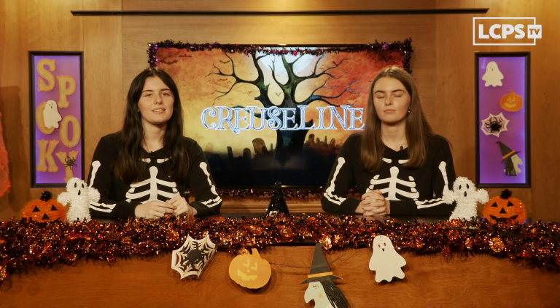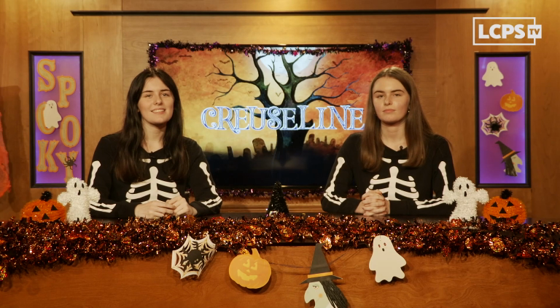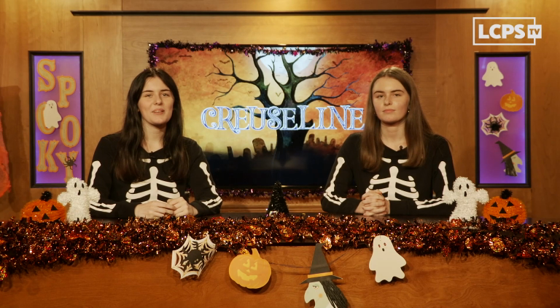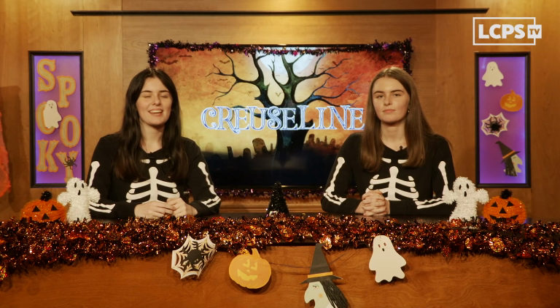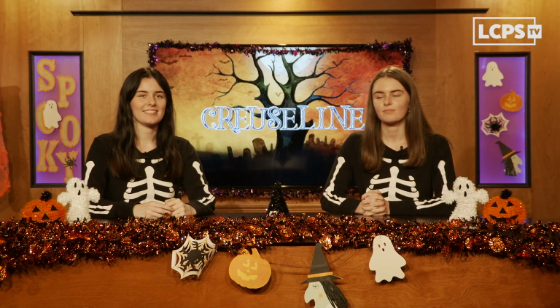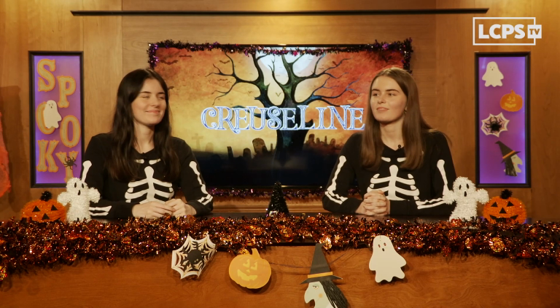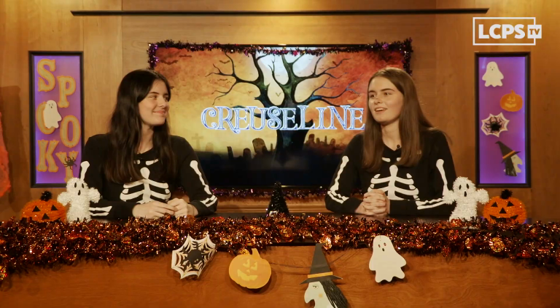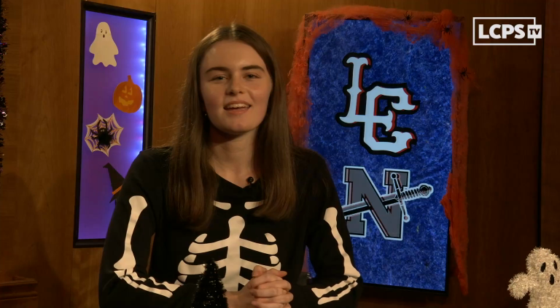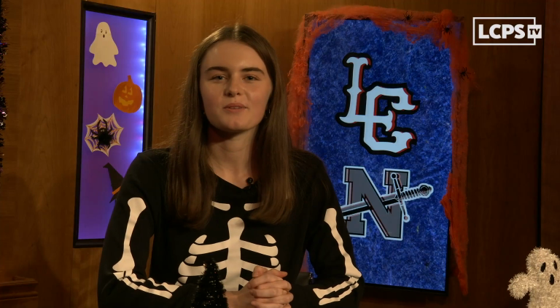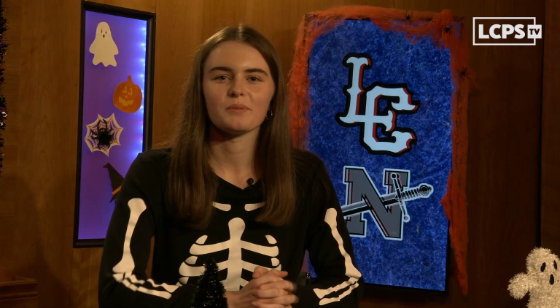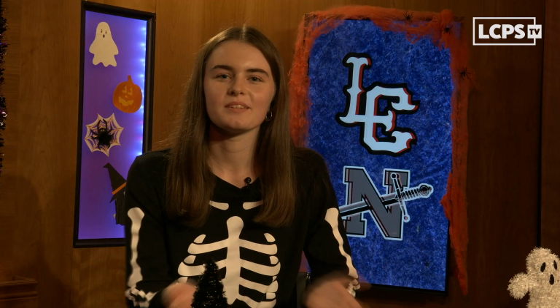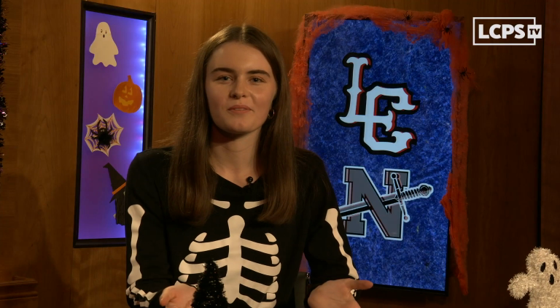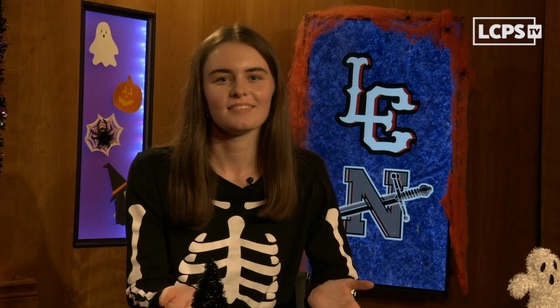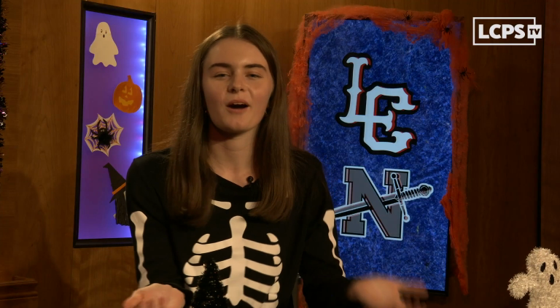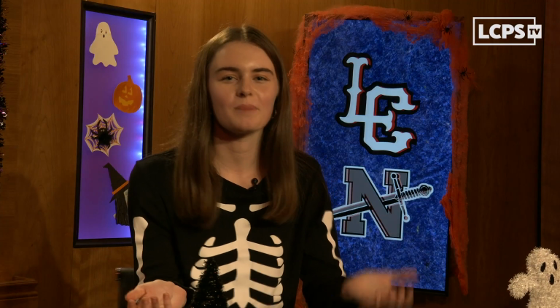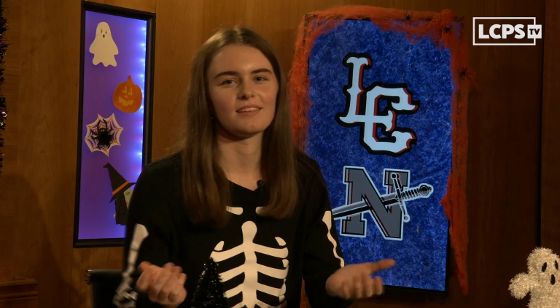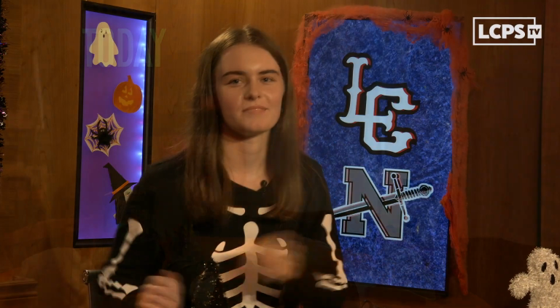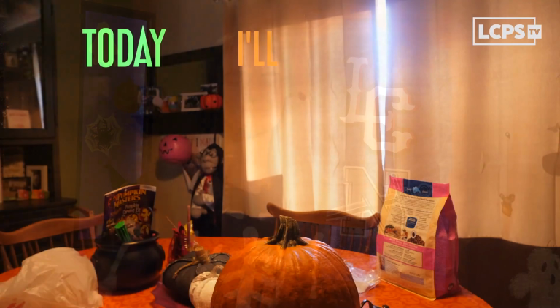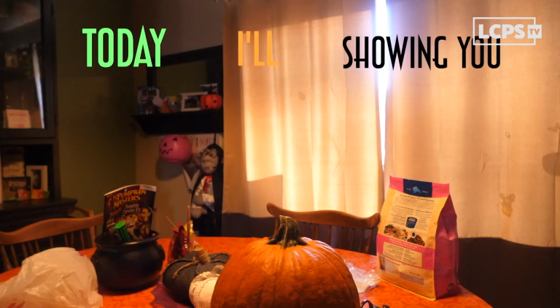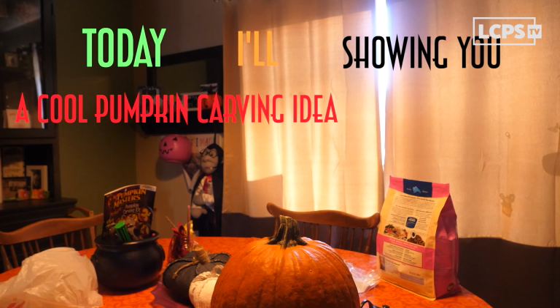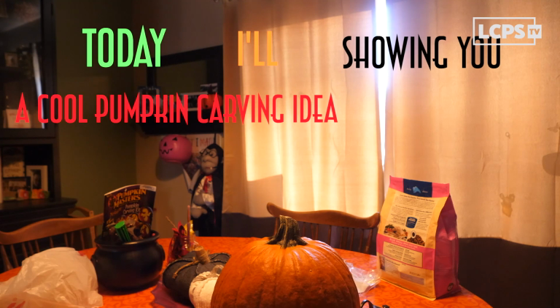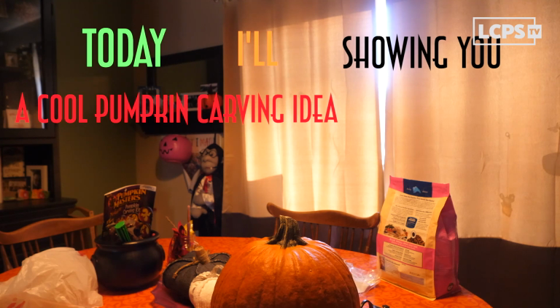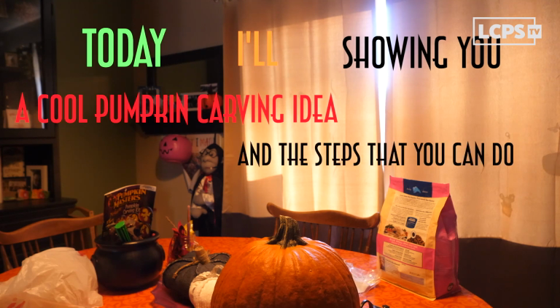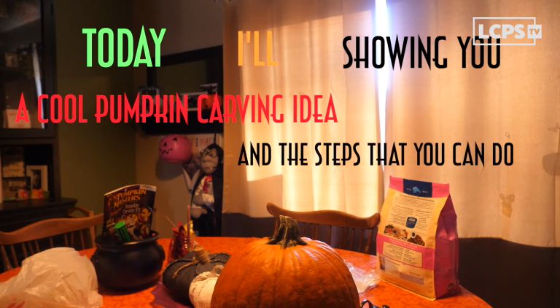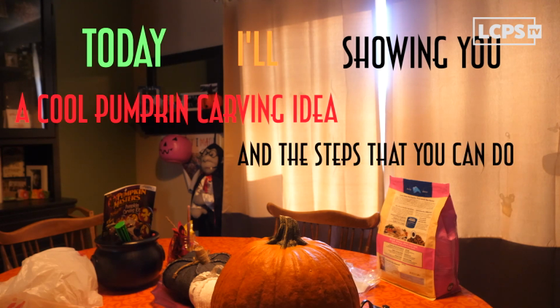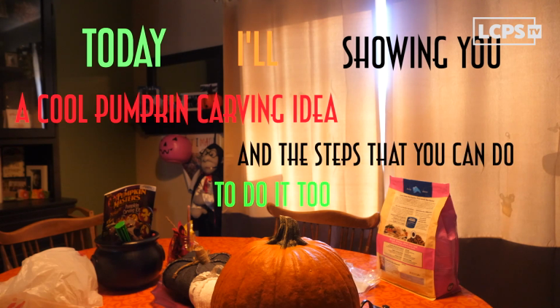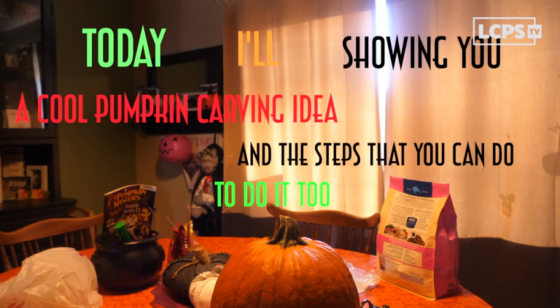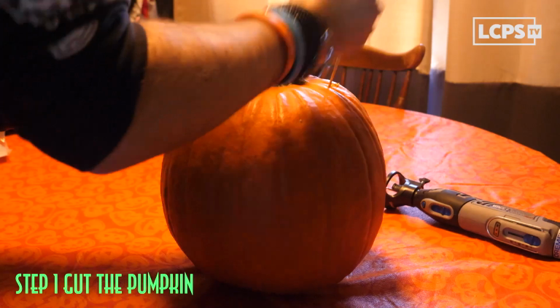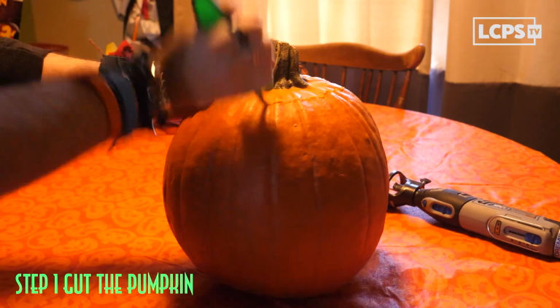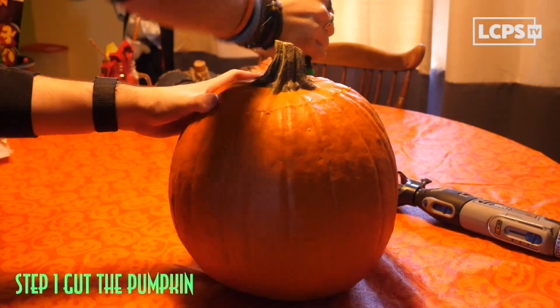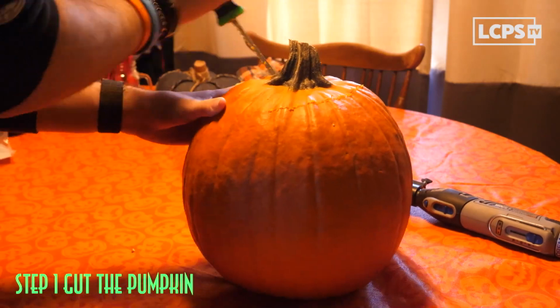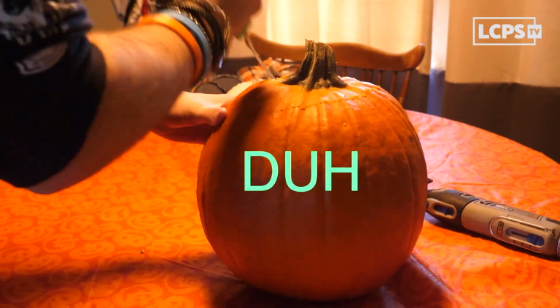Eating candy is great, but you know what's even more fun? Carving pumpkins. Today I'll be showing you a cool pumpkin carving idea and the steps that you can do, too. Step one: got the pumpkin. Duh.